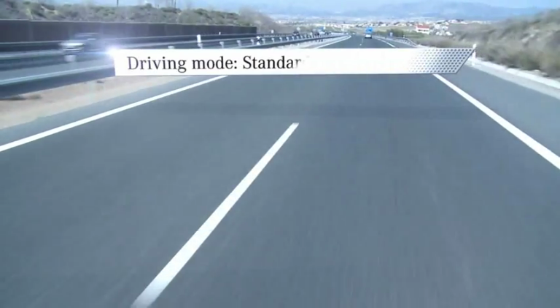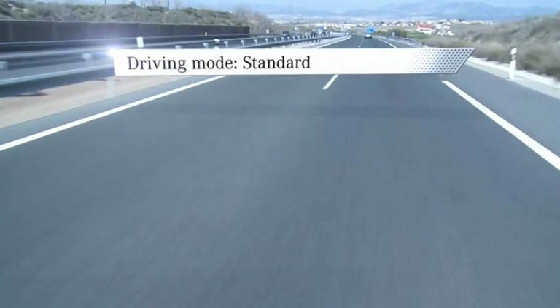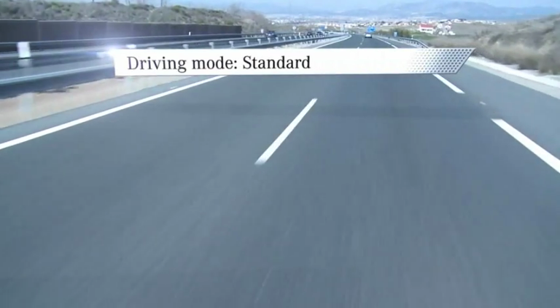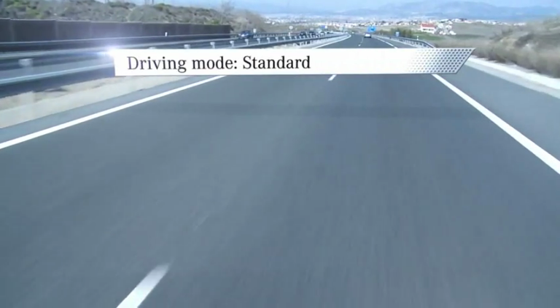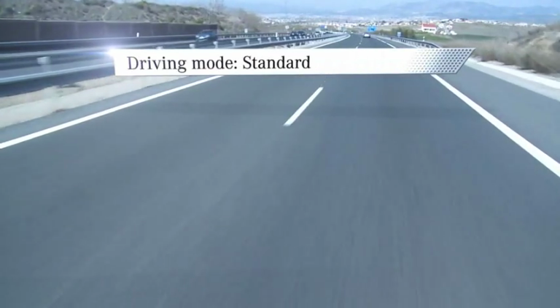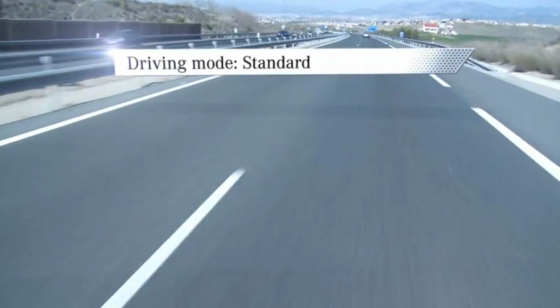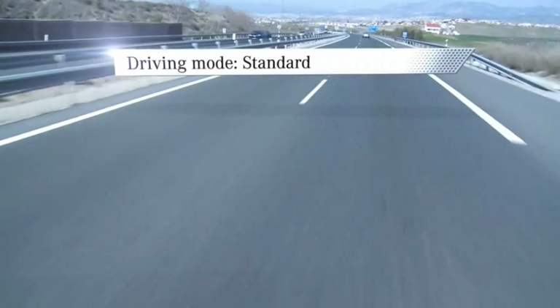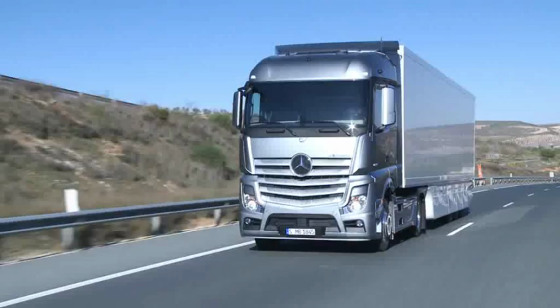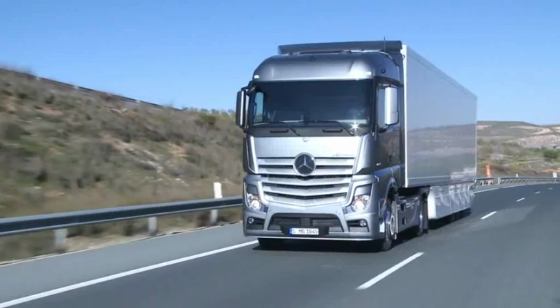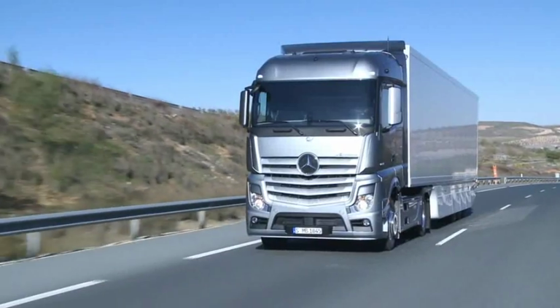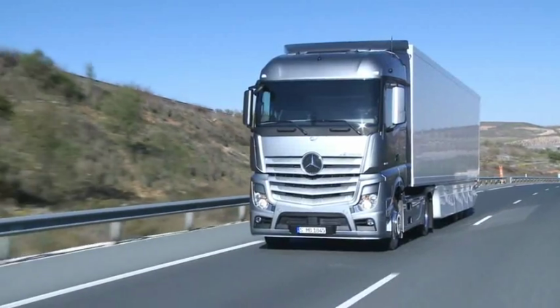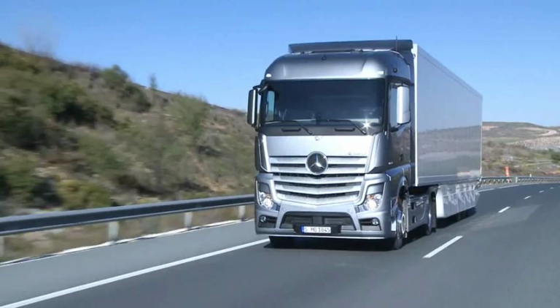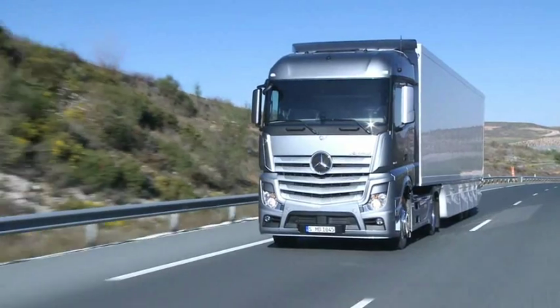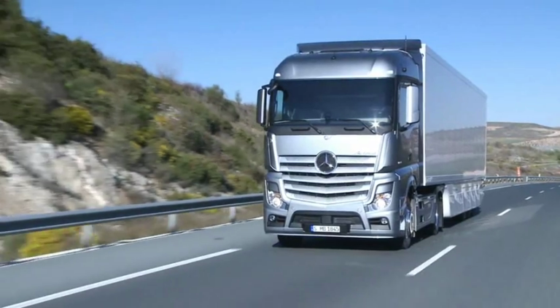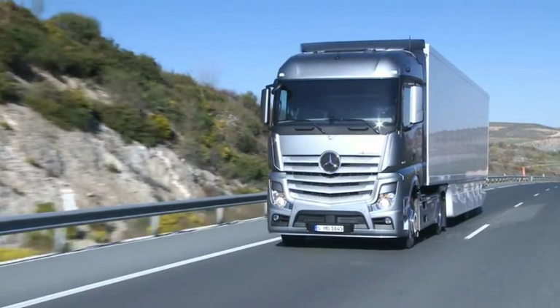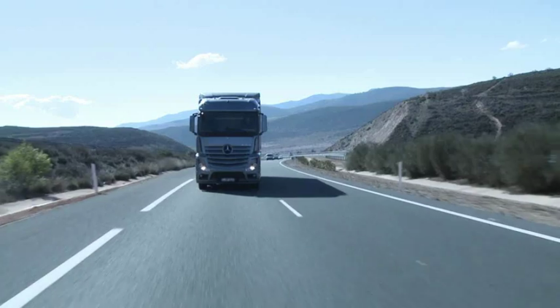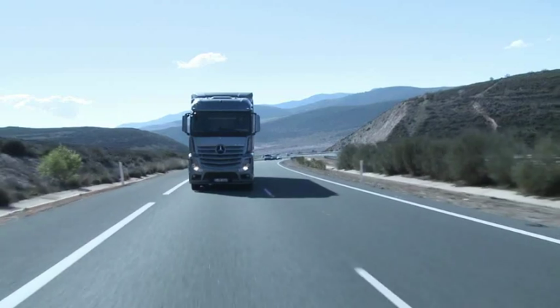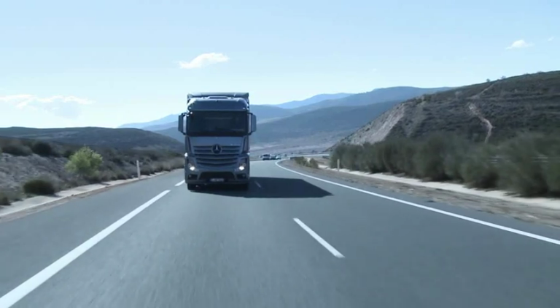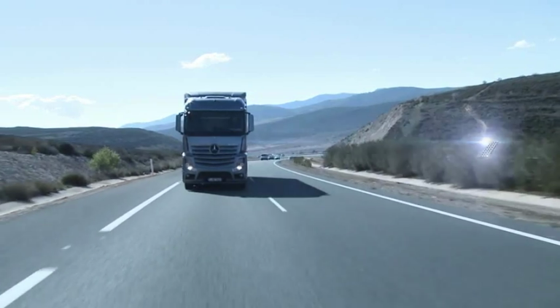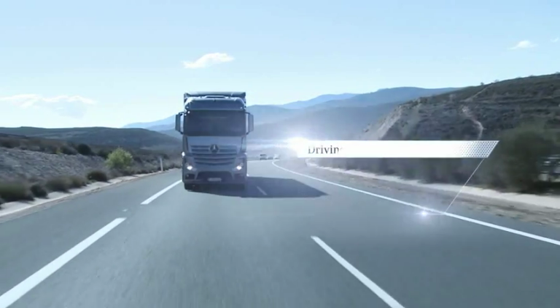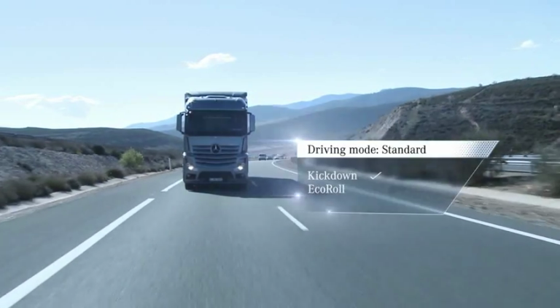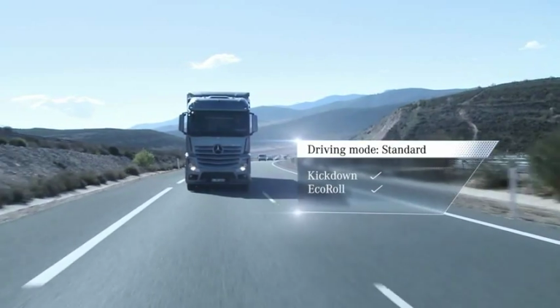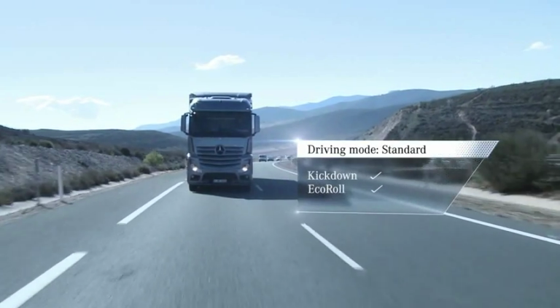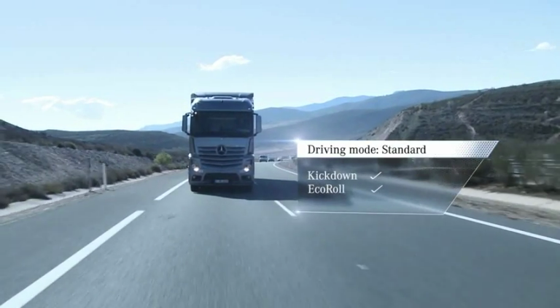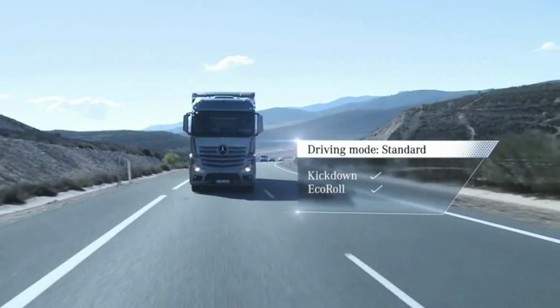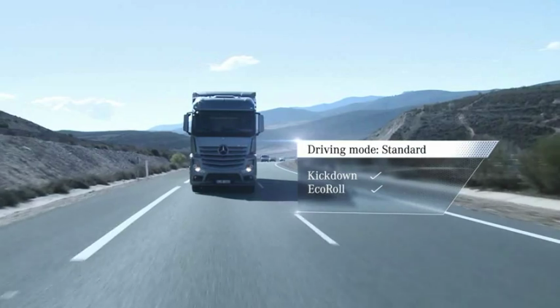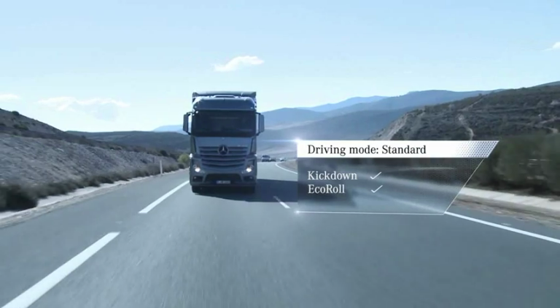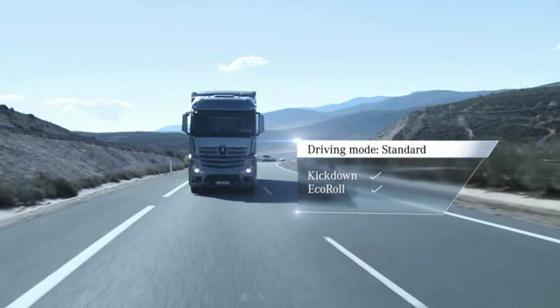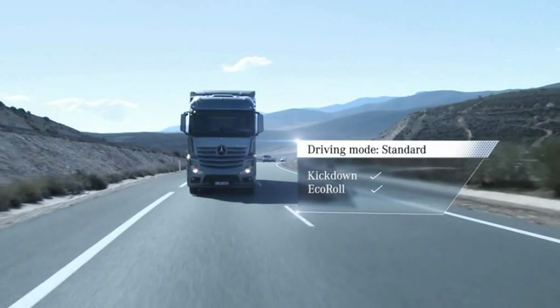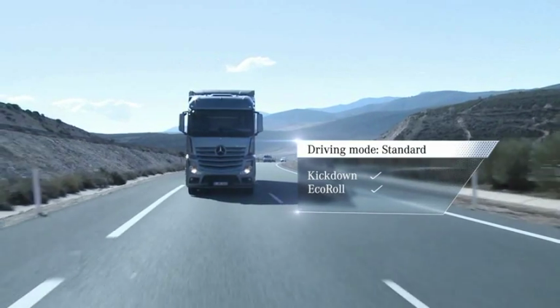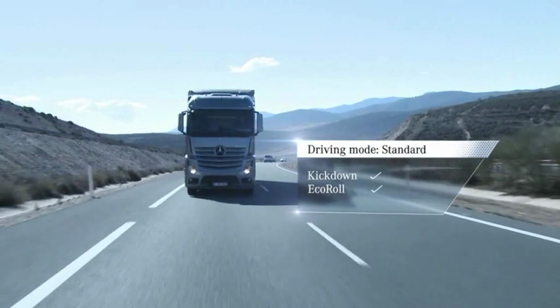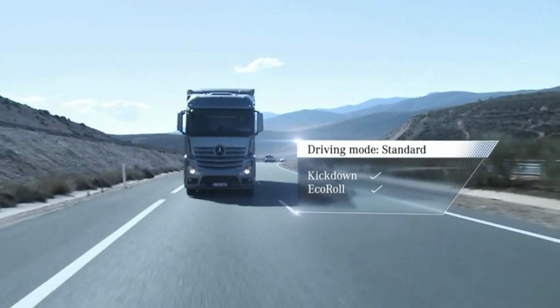Standard driving mode permits kickdown to call up a high level of engine power. Eco roll can be deactivated, and cruise control permits acceleration at maximum power output.